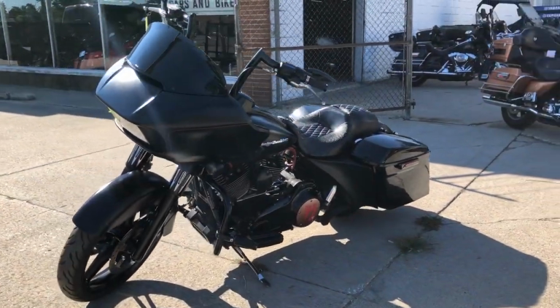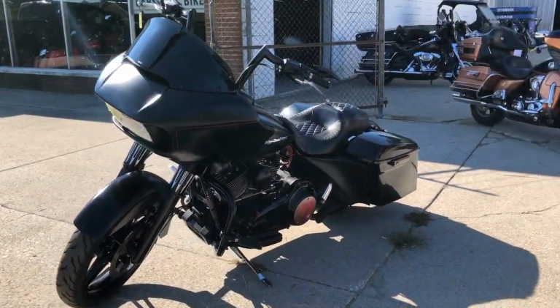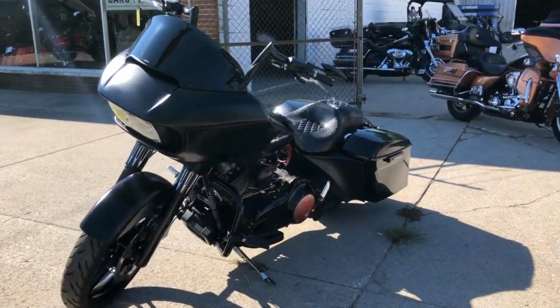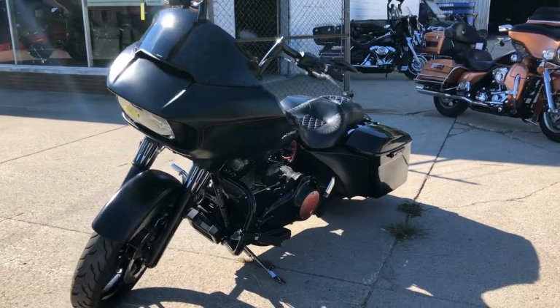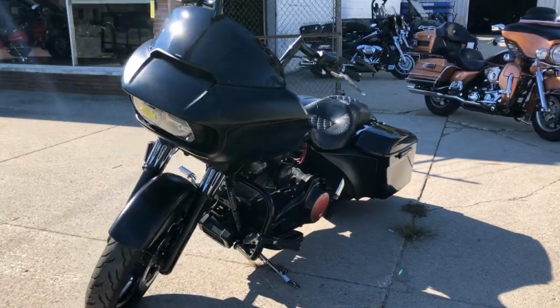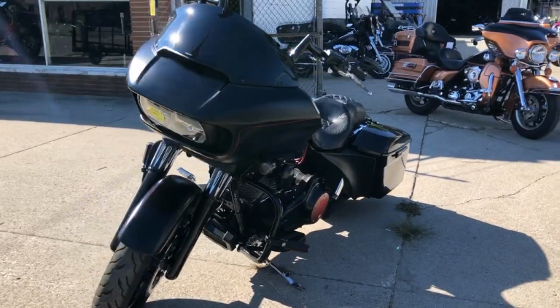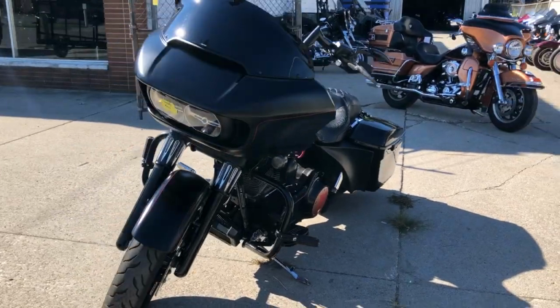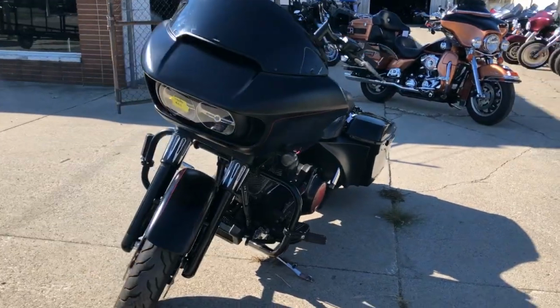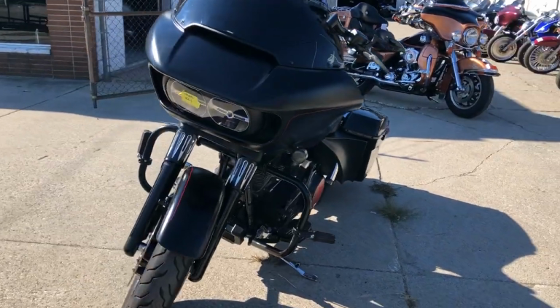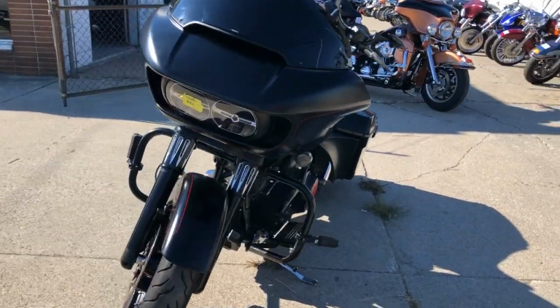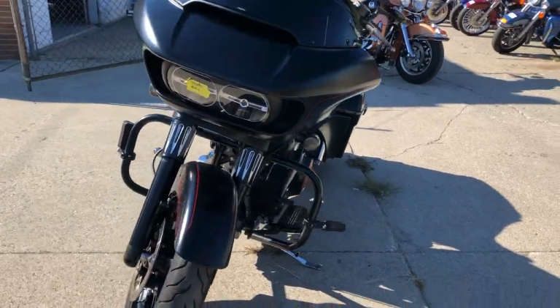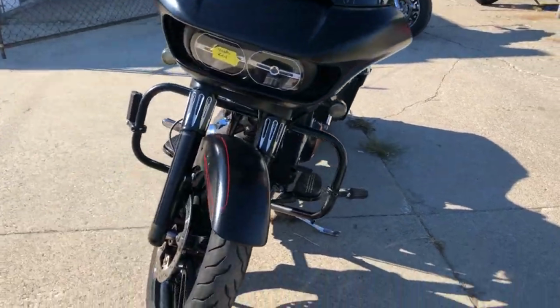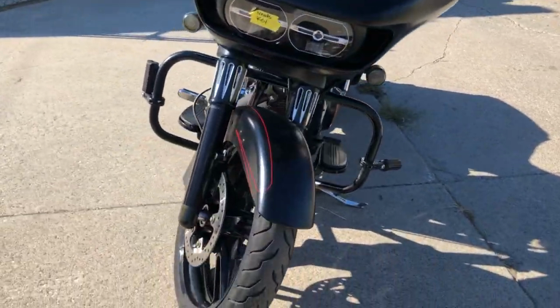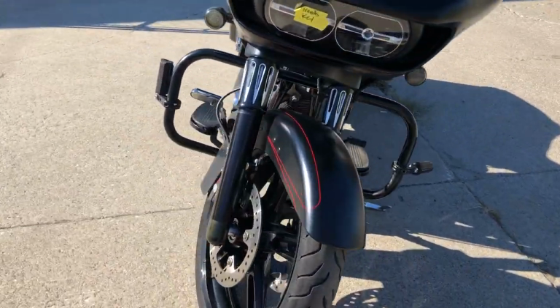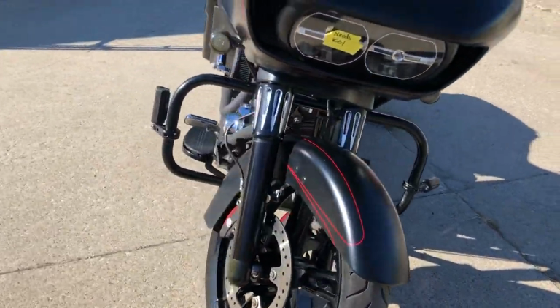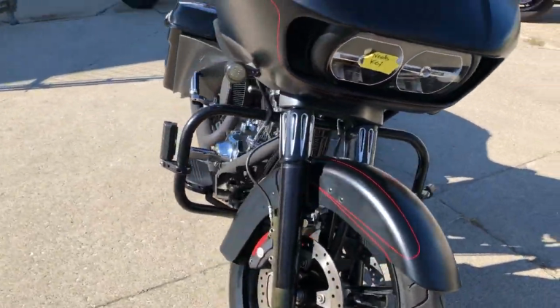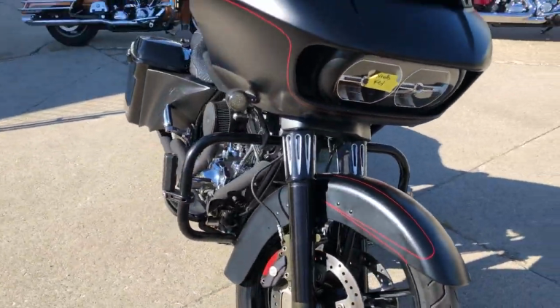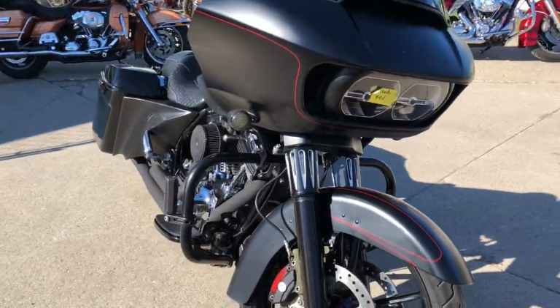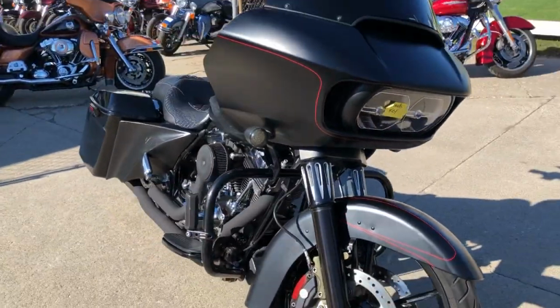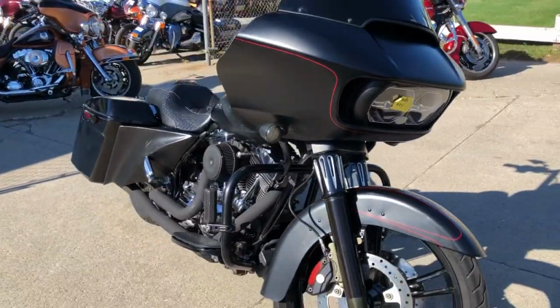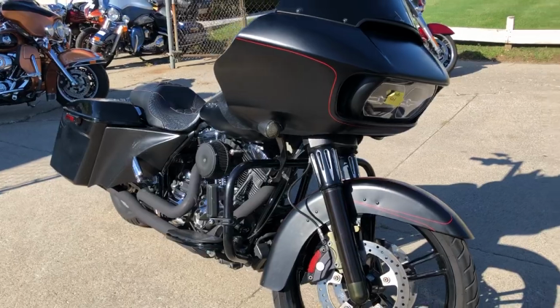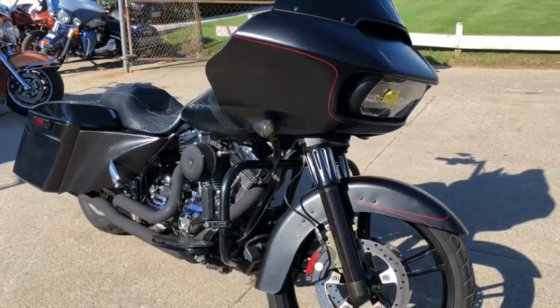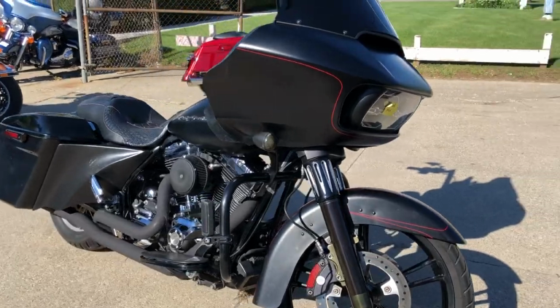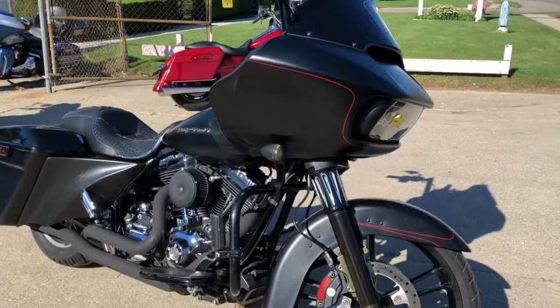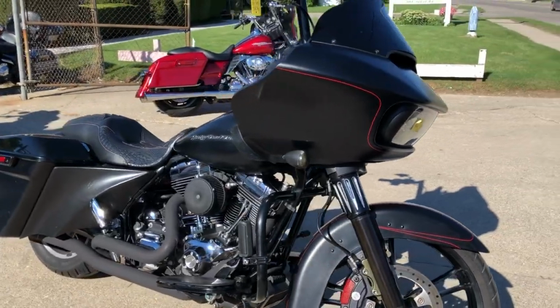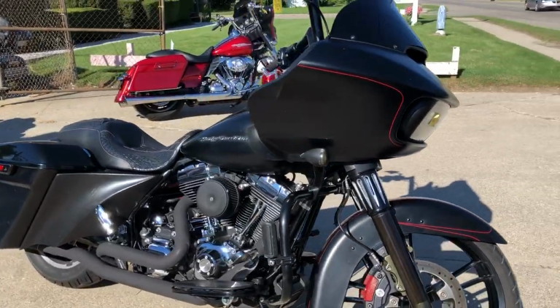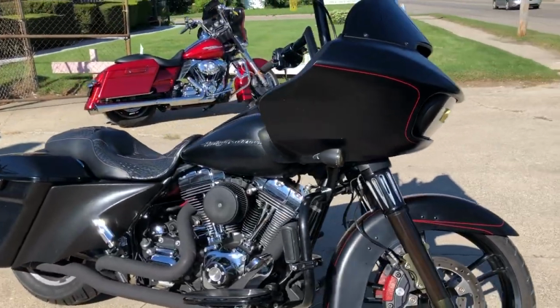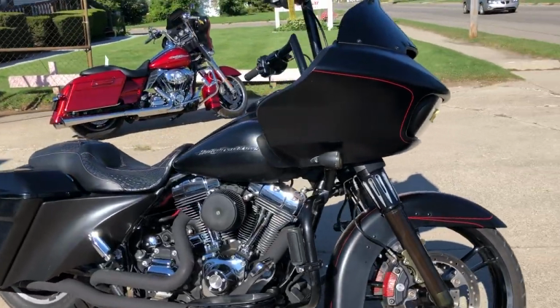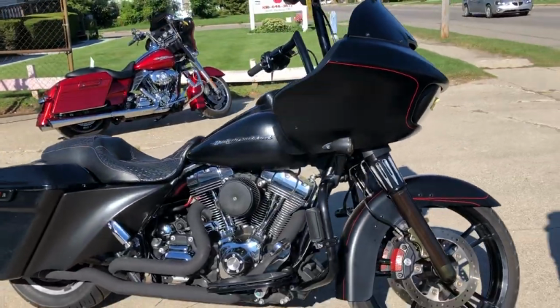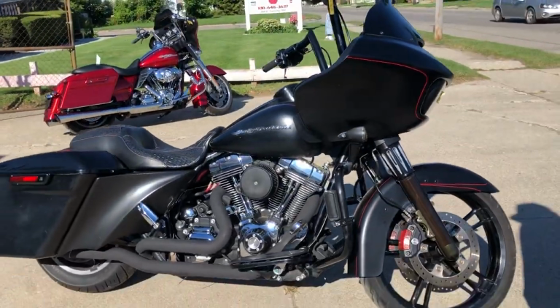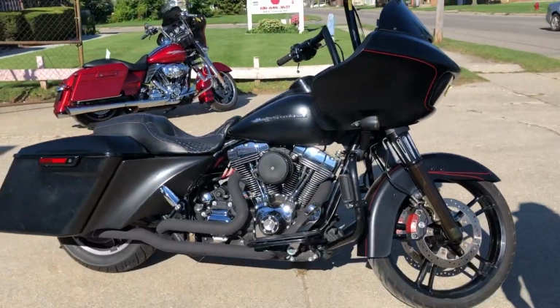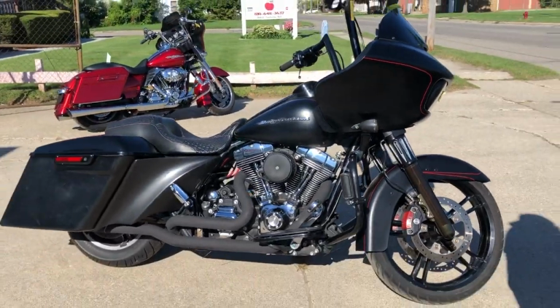Don't miss this one — sharp '15 Road Glide Special. Give us a call, we'll get it done. 810-648-9500.